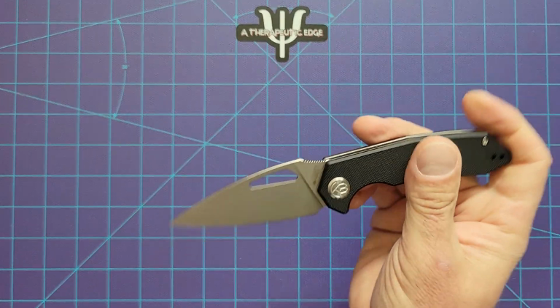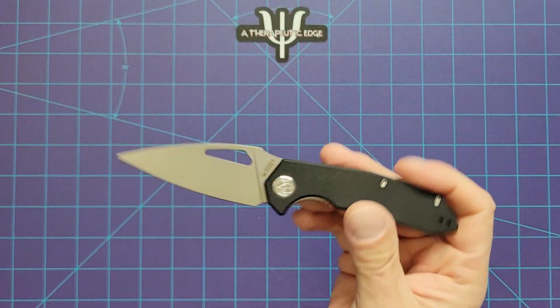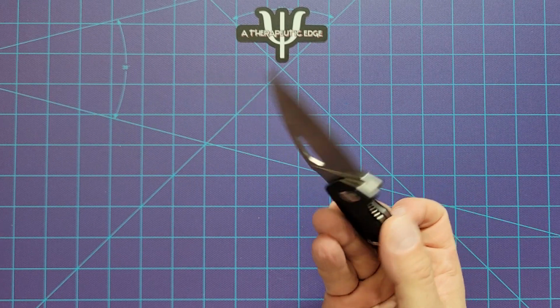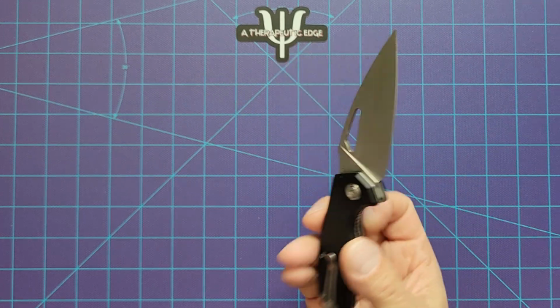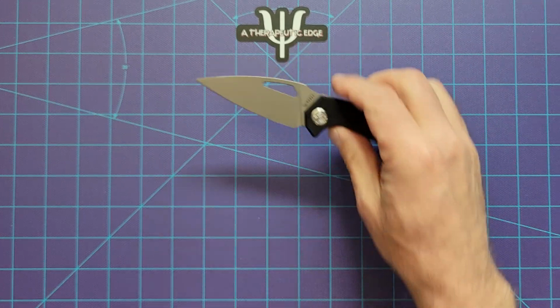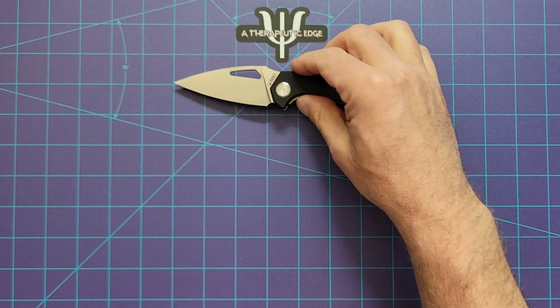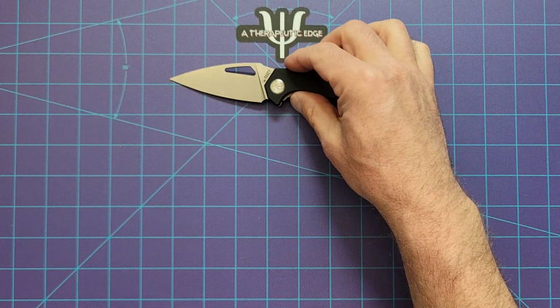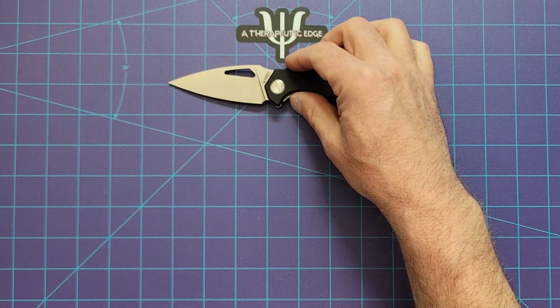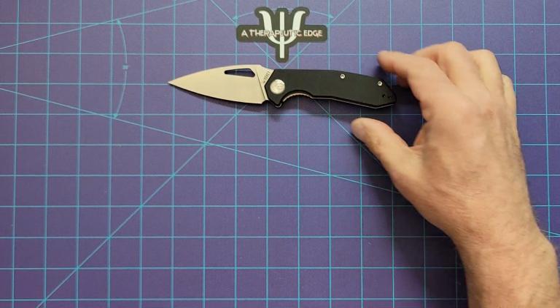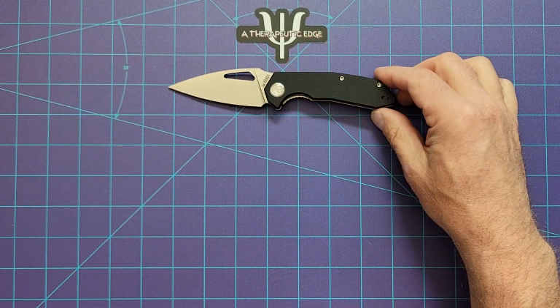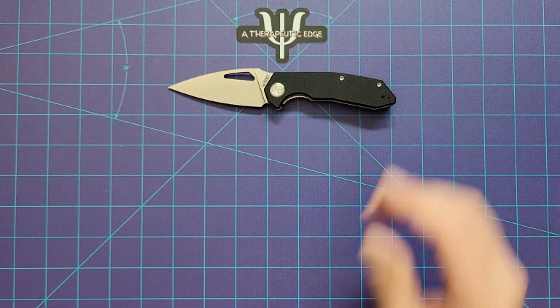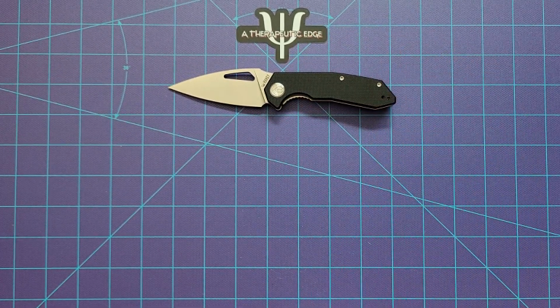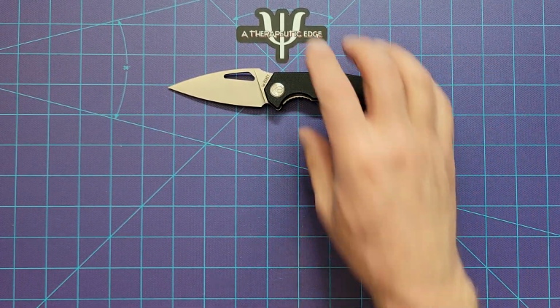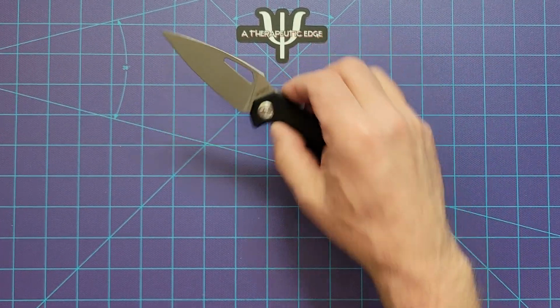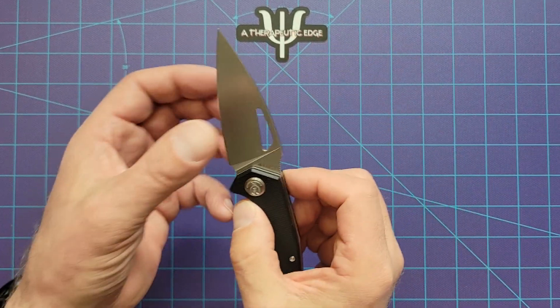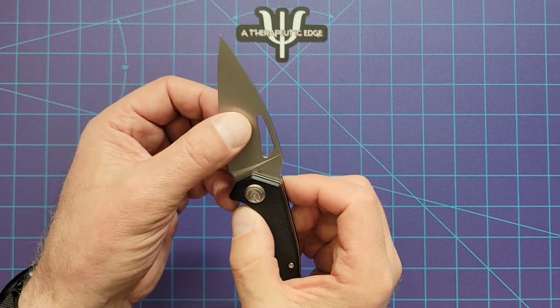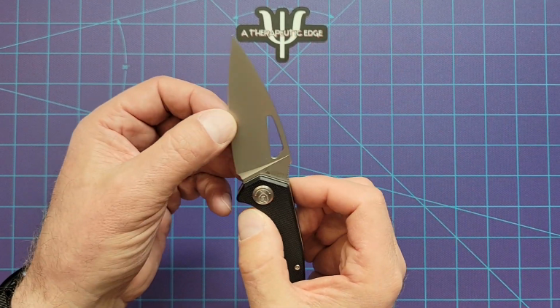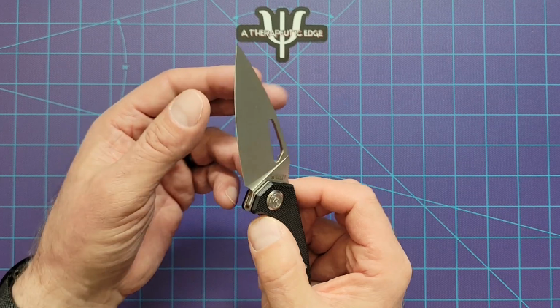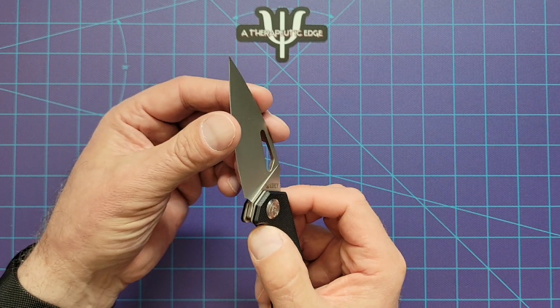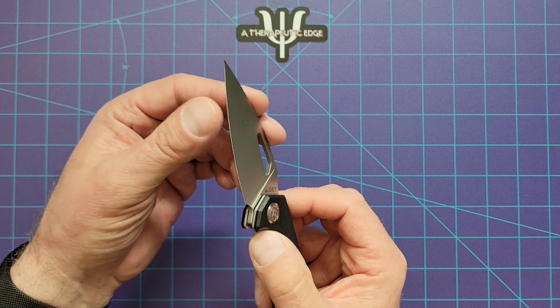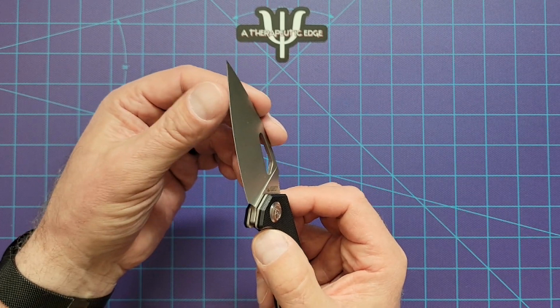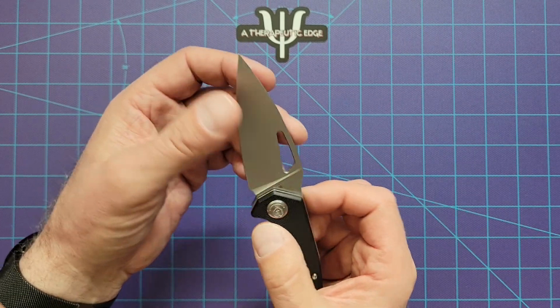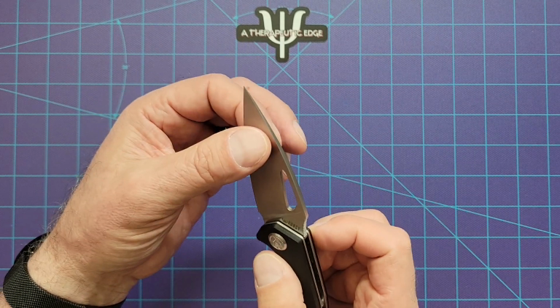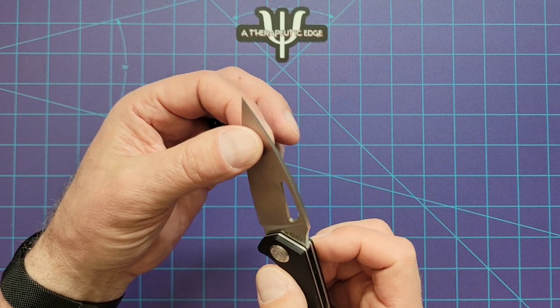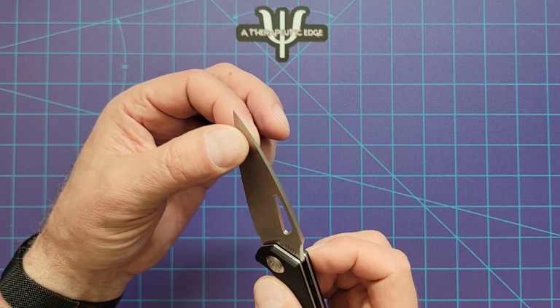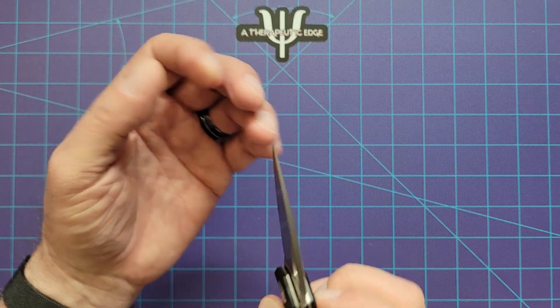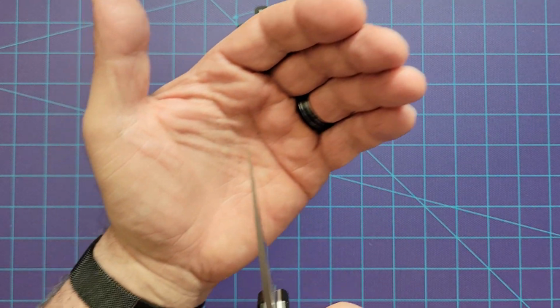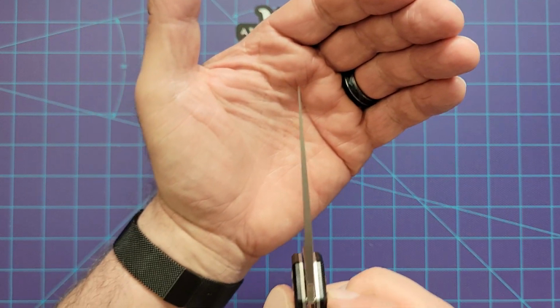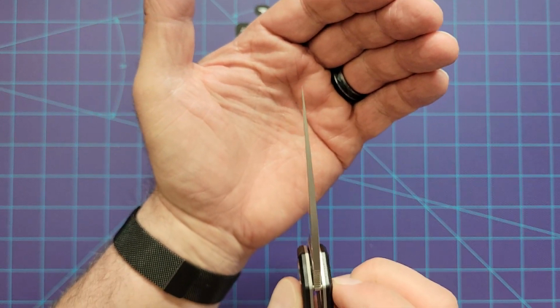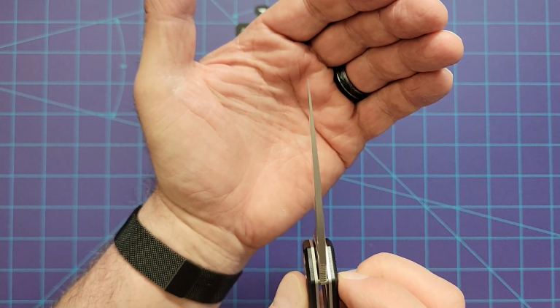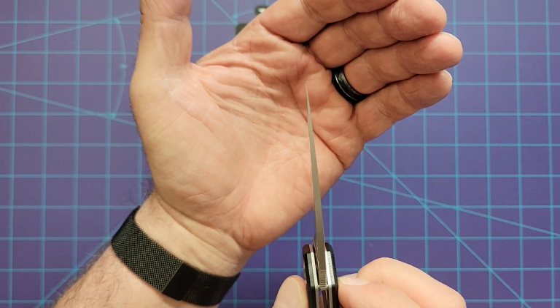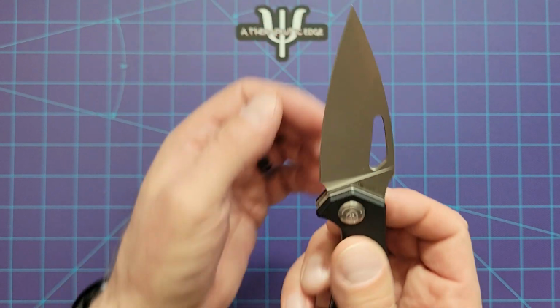It is basically a spear point, which is done very well. It comes down to a really nice edge — very slicey, and it has a very pokey tip on it.